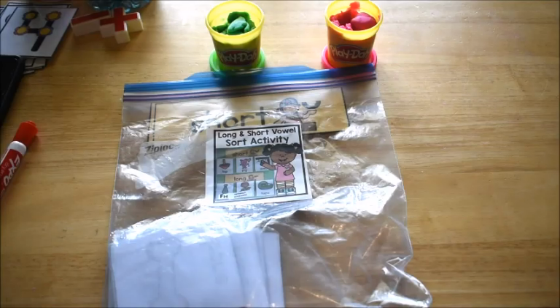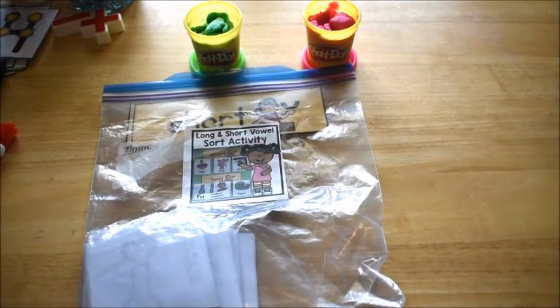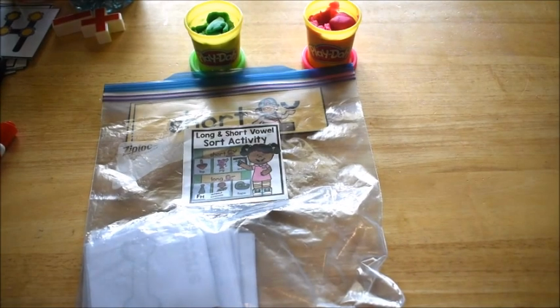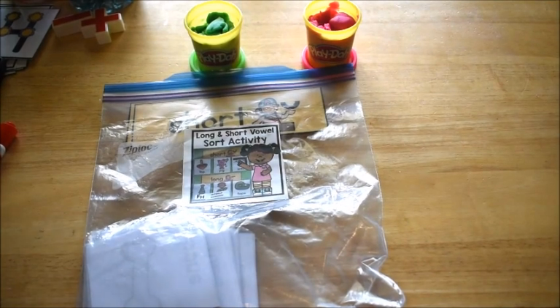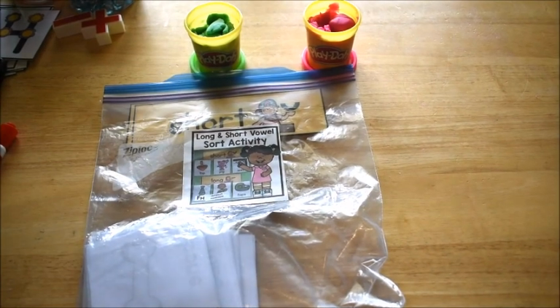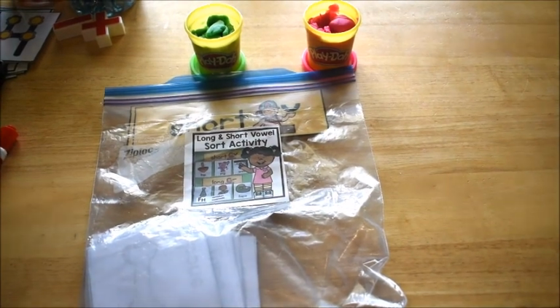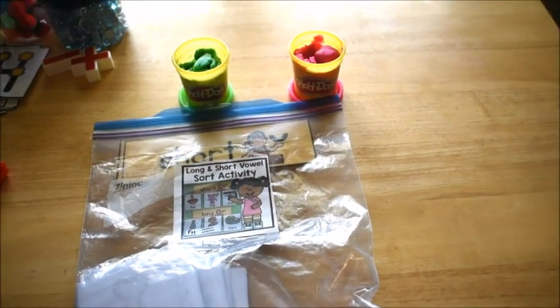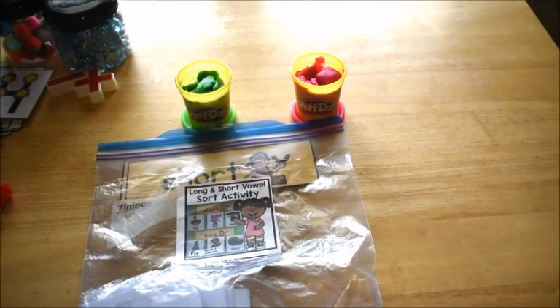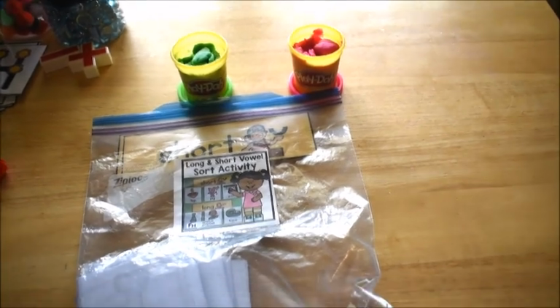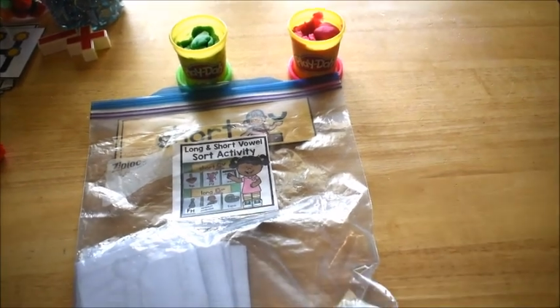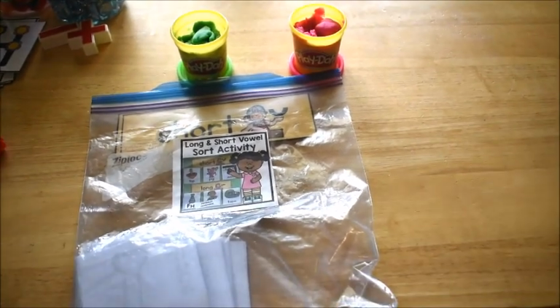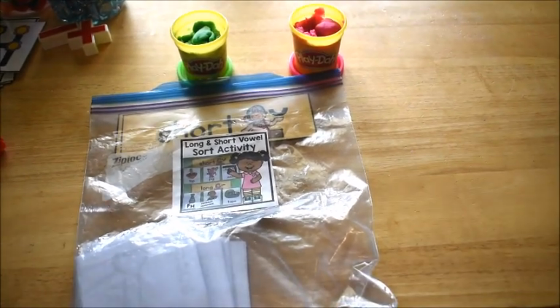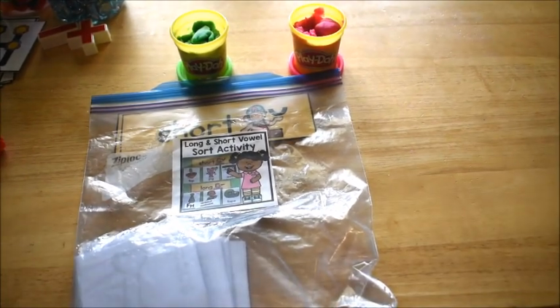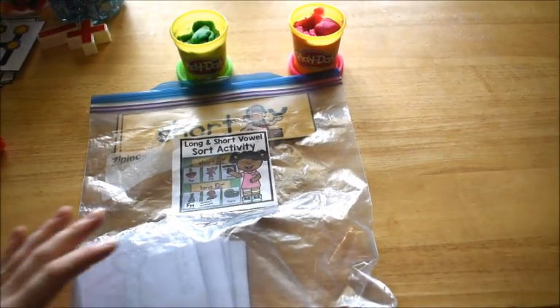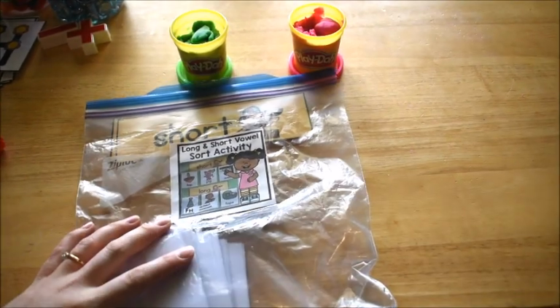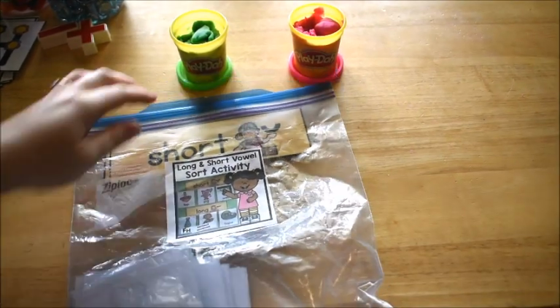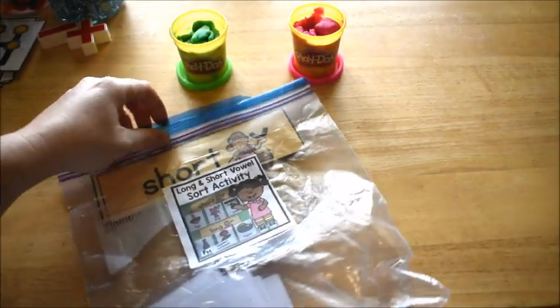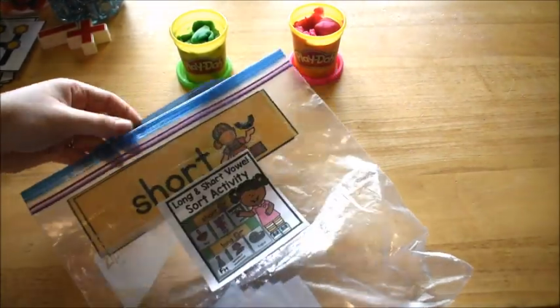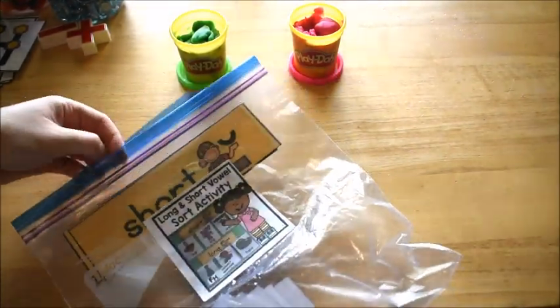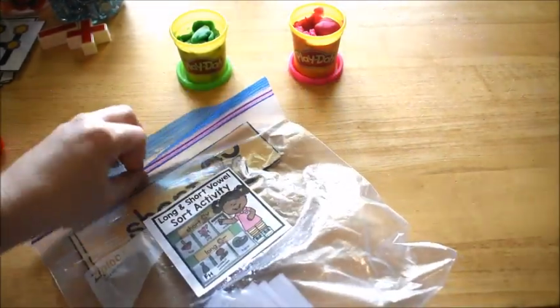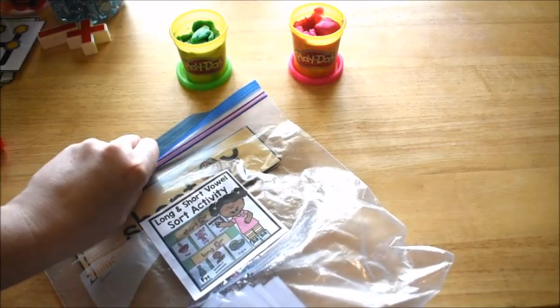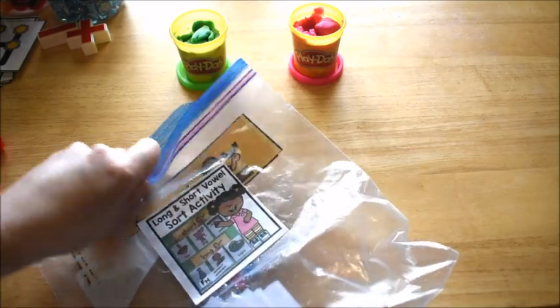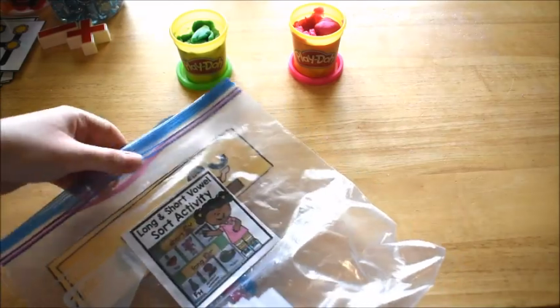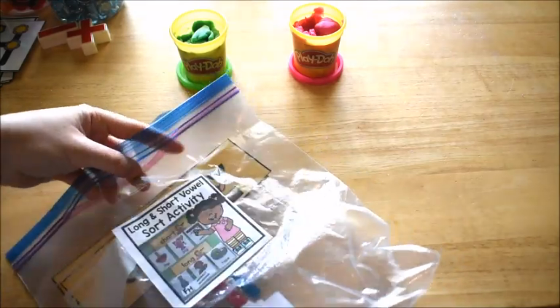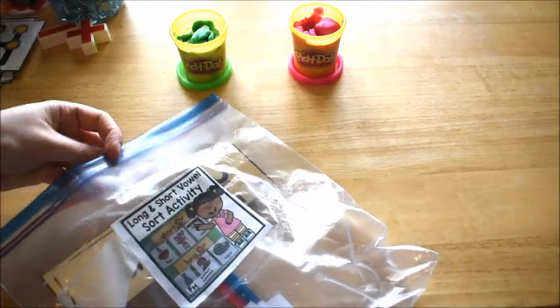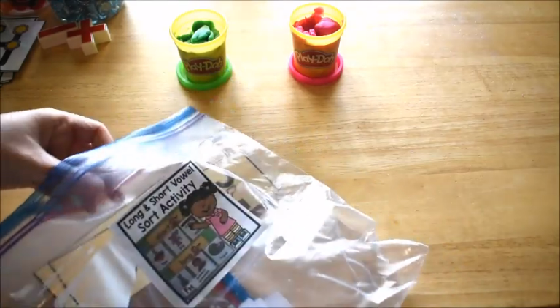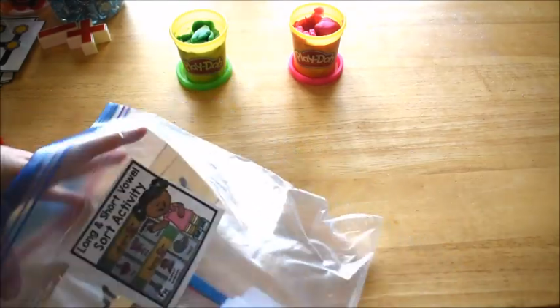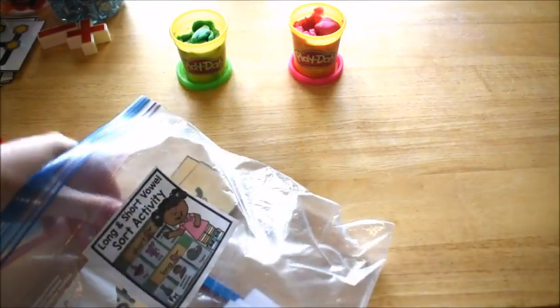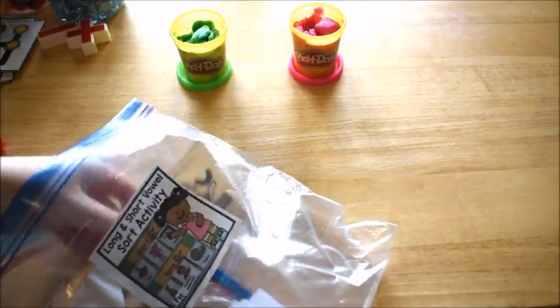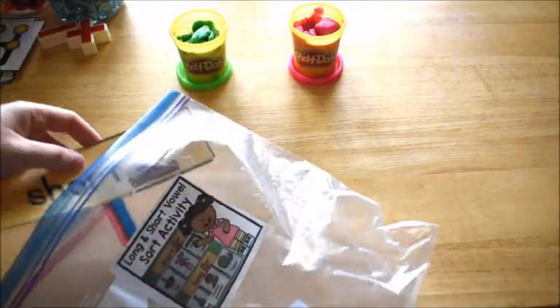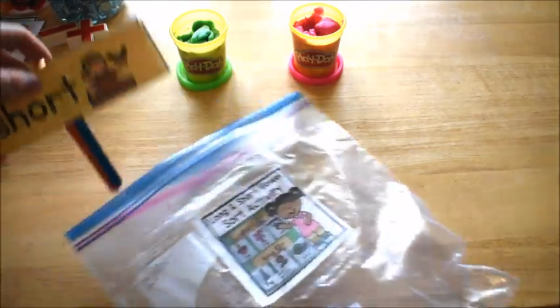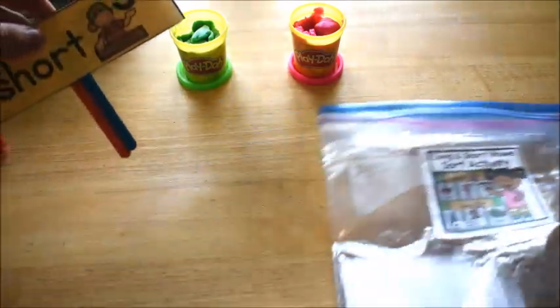Hi friends, today's video is going to be a quick one to show you an activity we did today working on long and short vowels. With my kindergartner, we have been working on long vowels and today we did a discrimination activity.